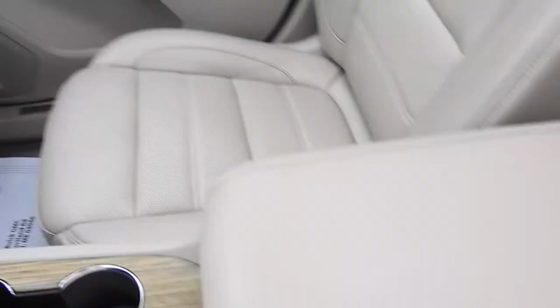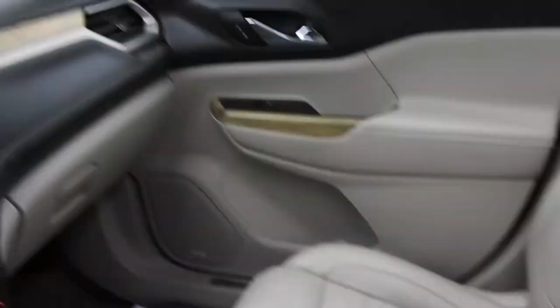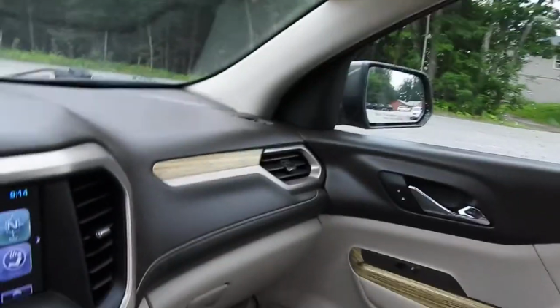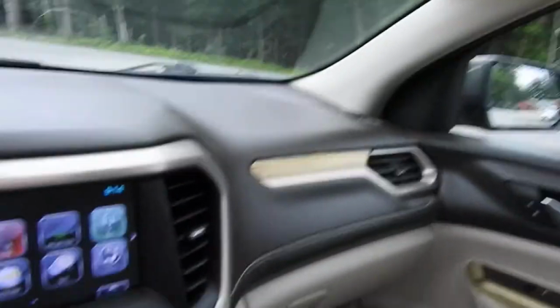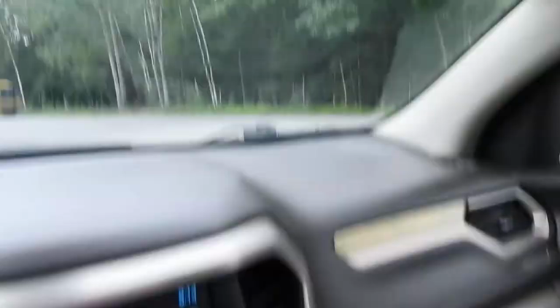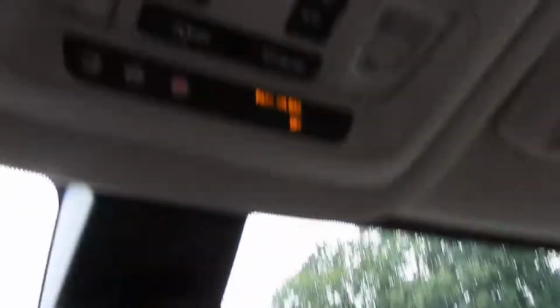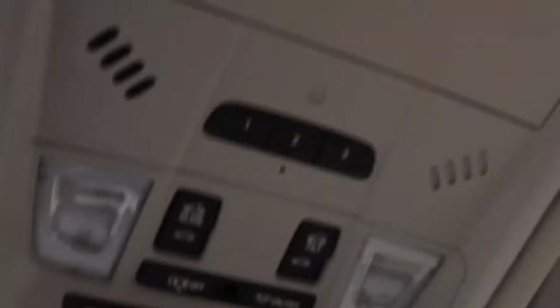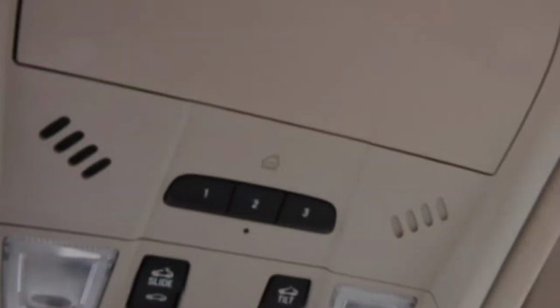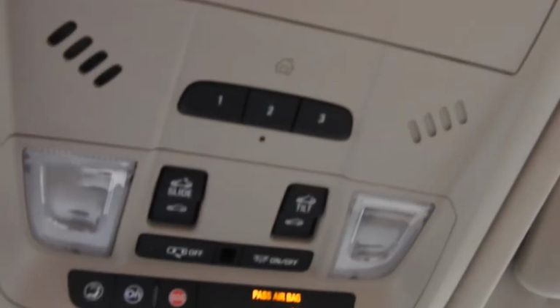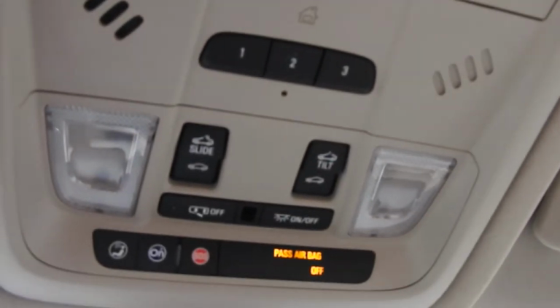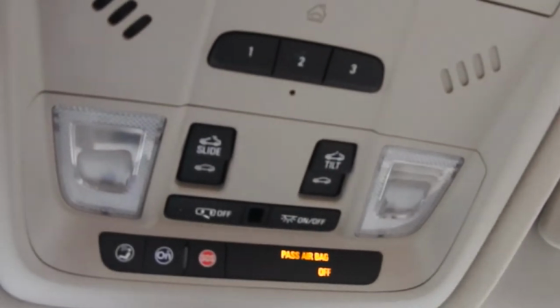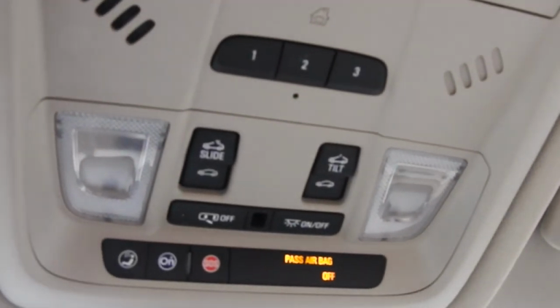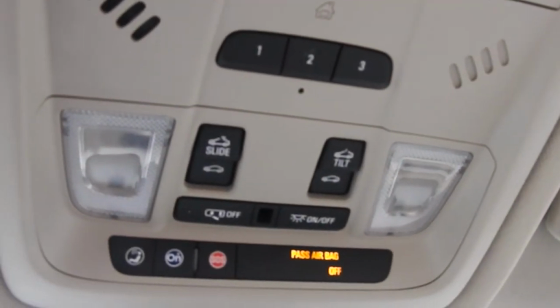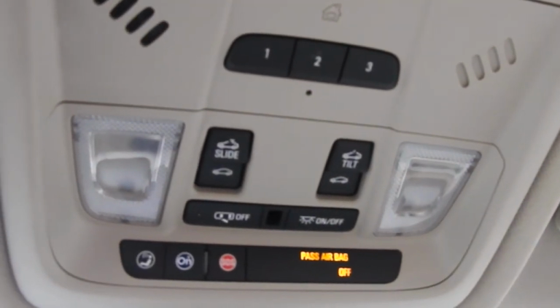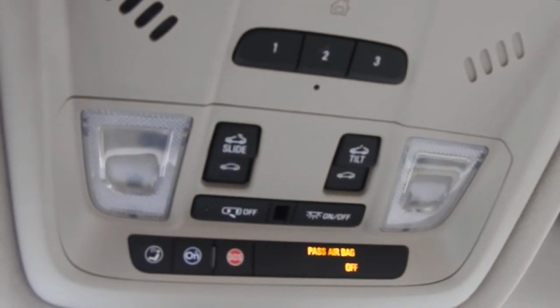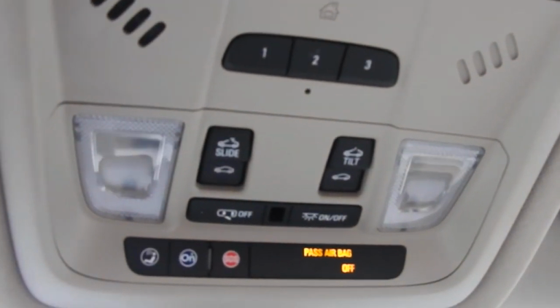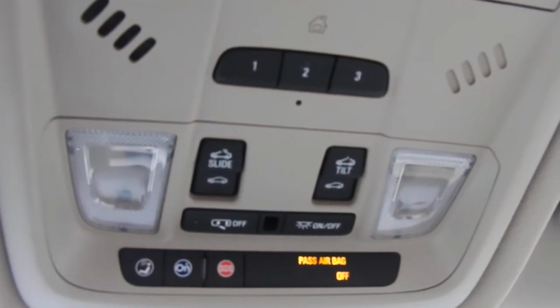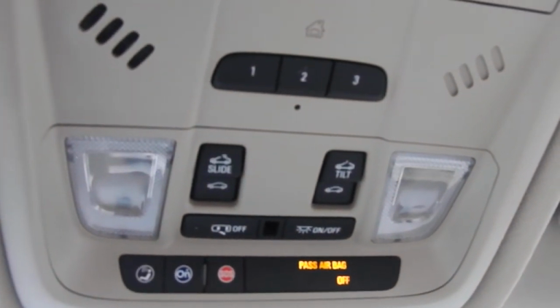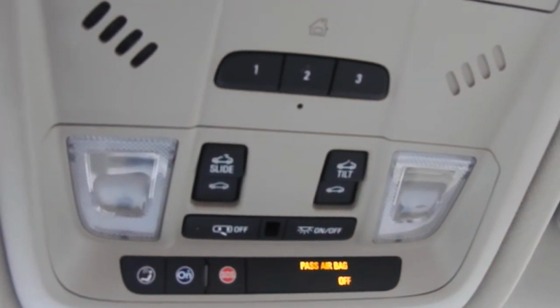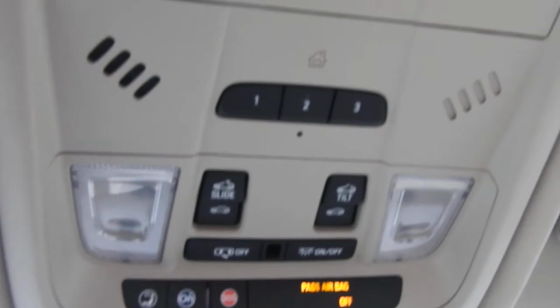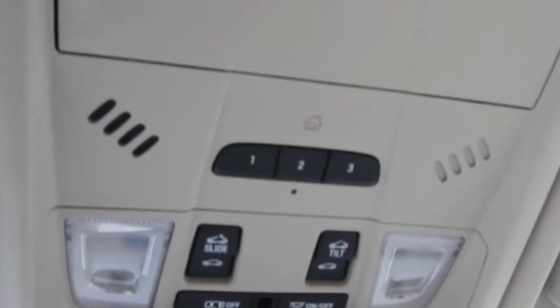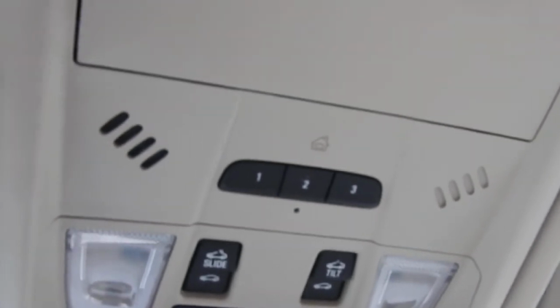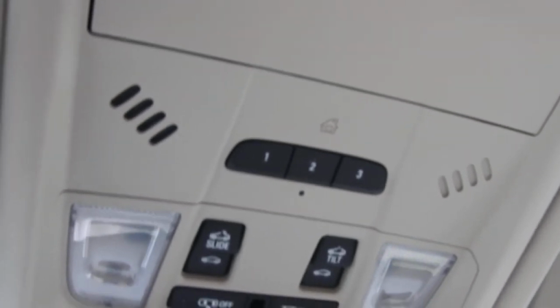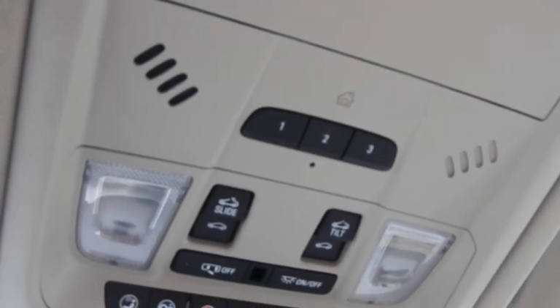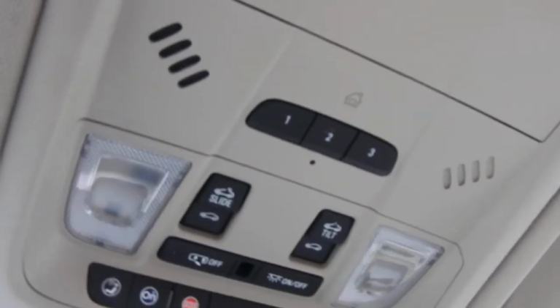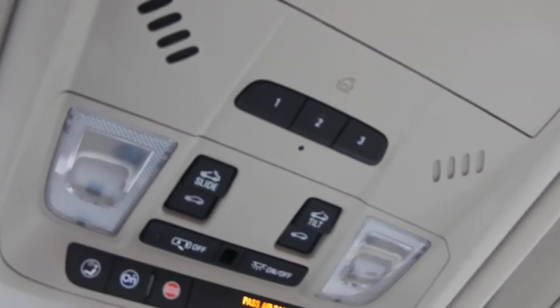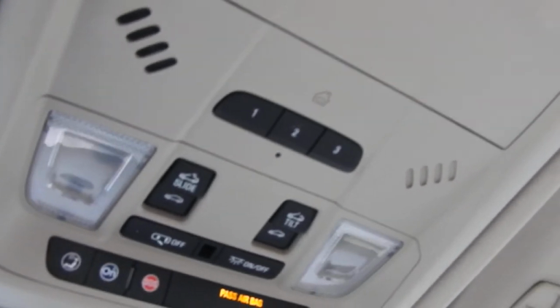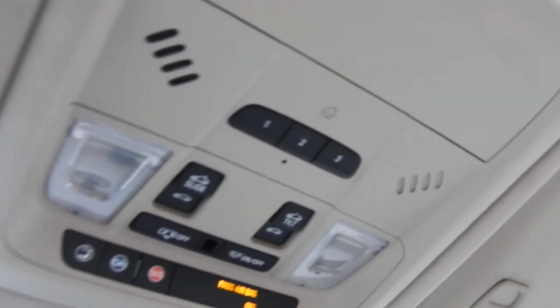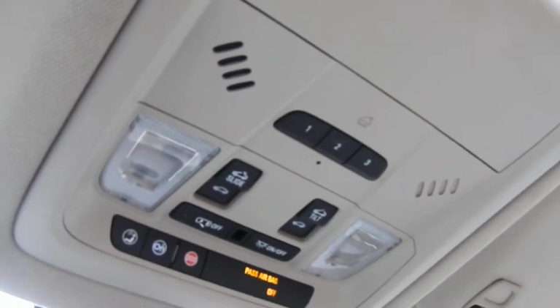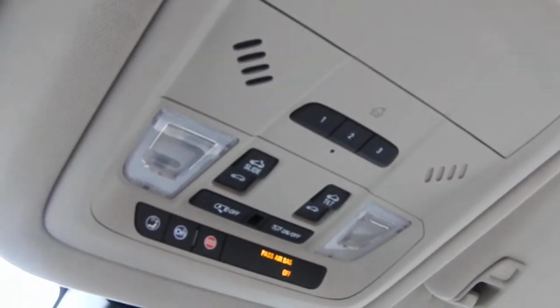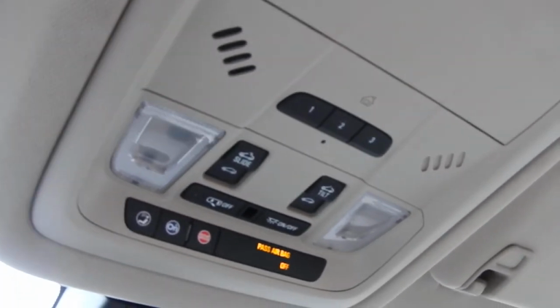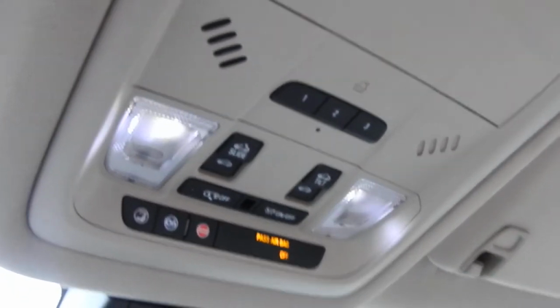Moving up to the roof here, as you can see there are some buttons up here. You have your interior light controls, your power sunroof controls. And you can actually pair up to three different garage door clickers to this Acadia if you so choose.